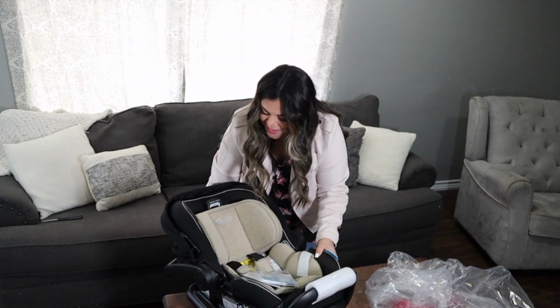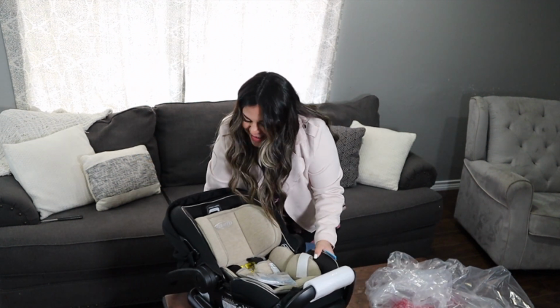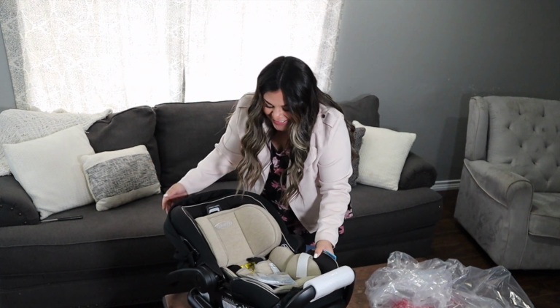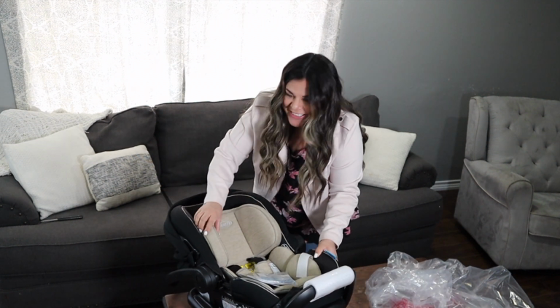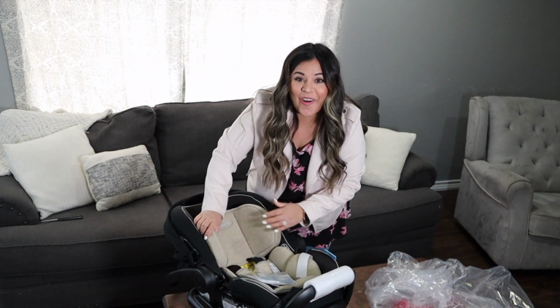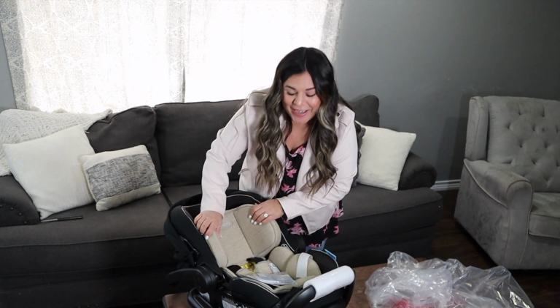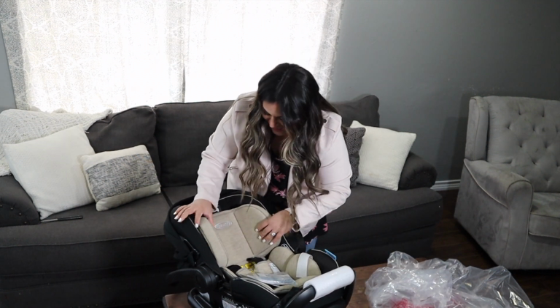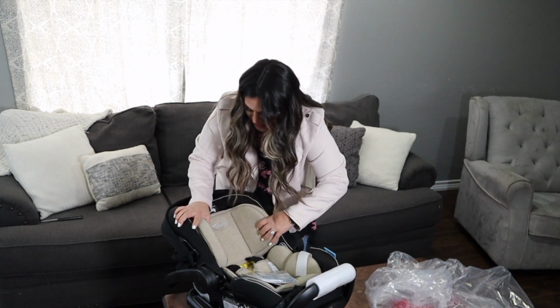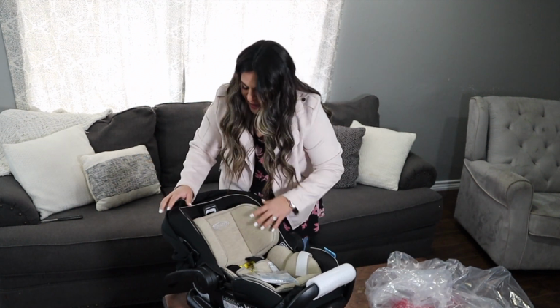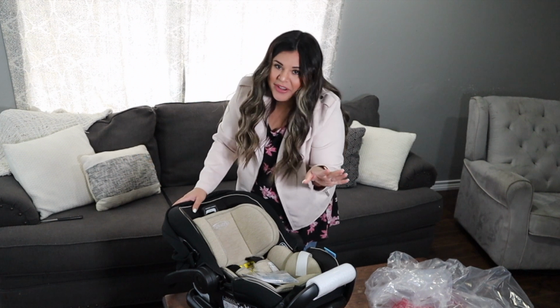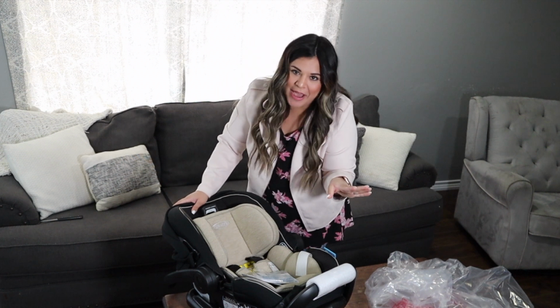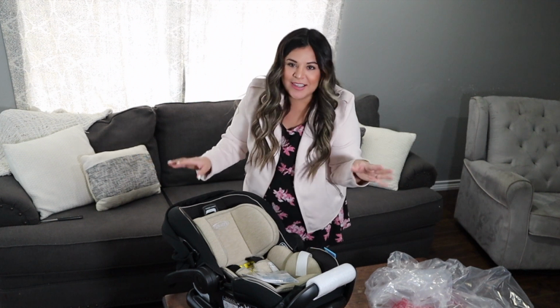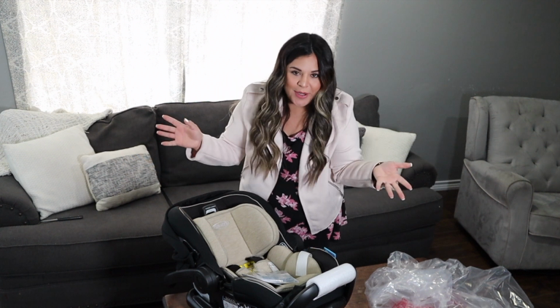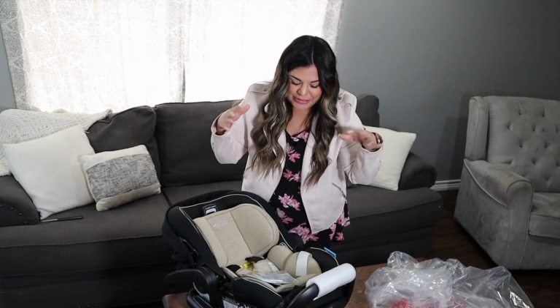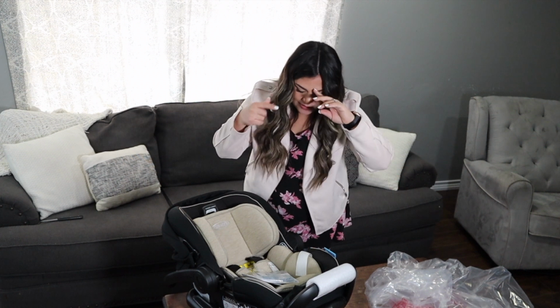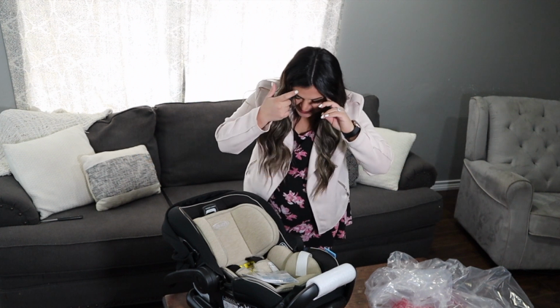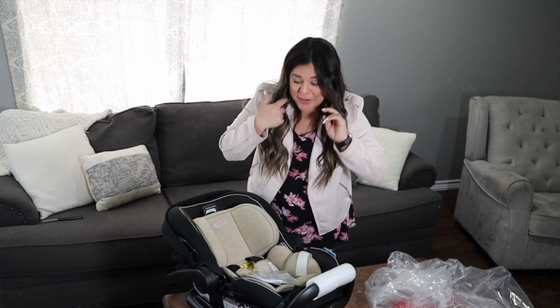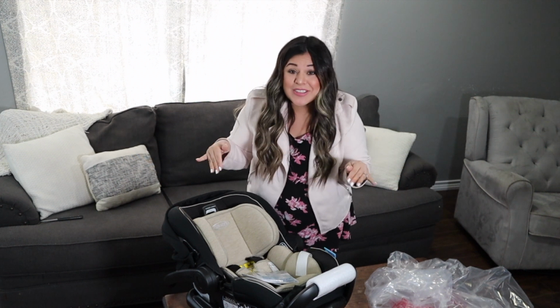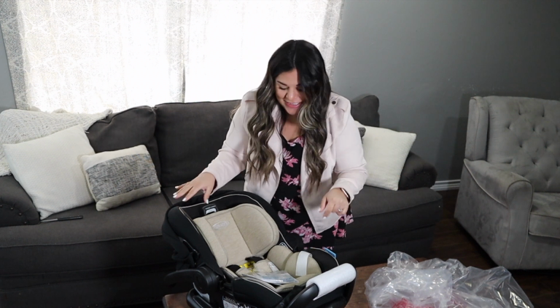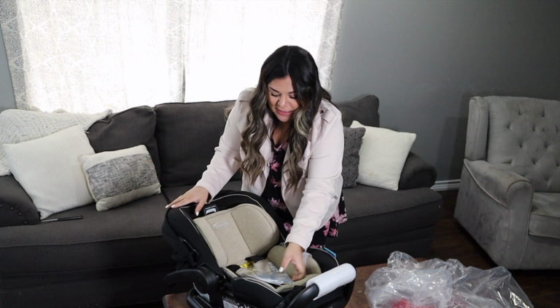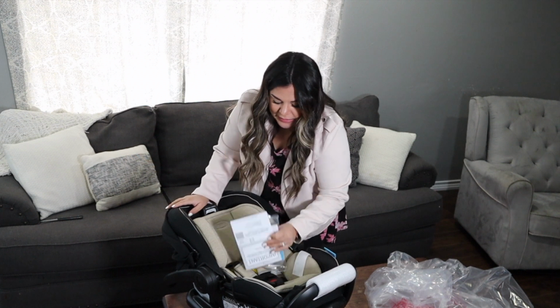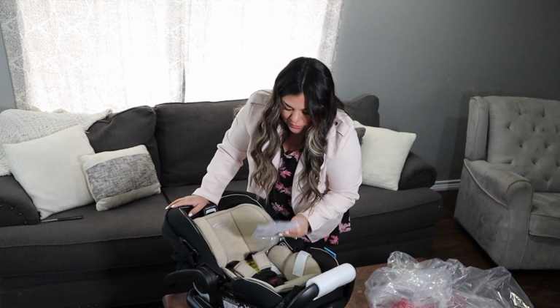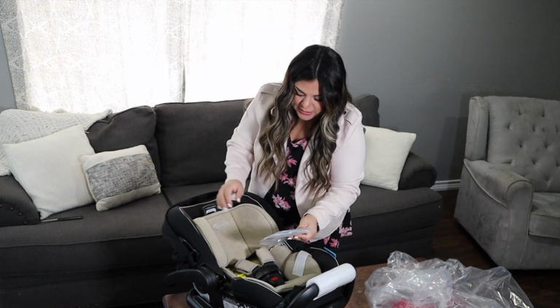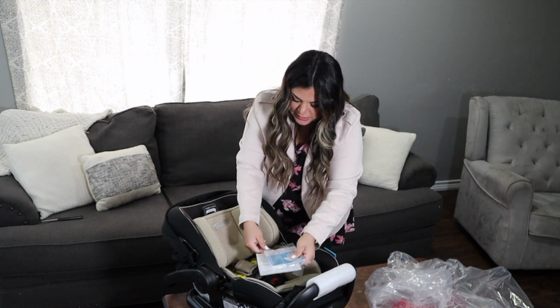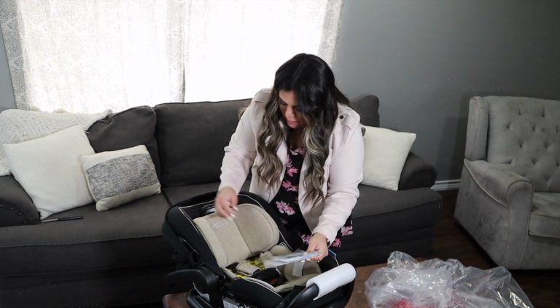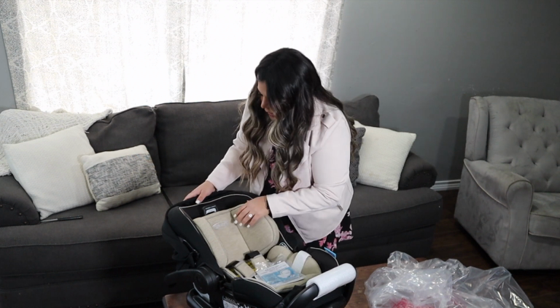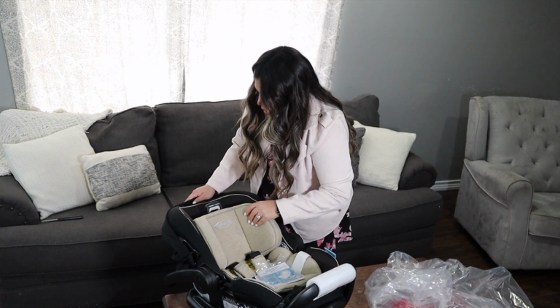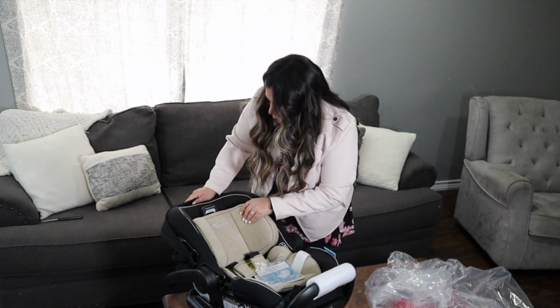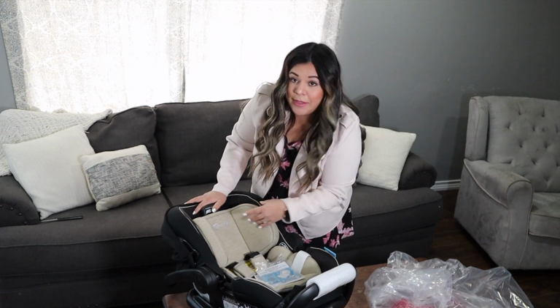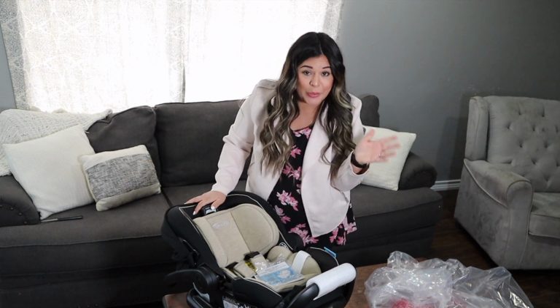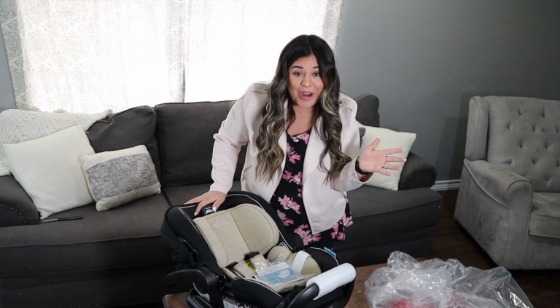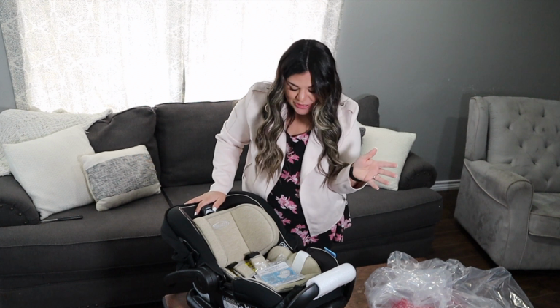Oh my gosh you guys, it's so pretty. I know it doesn't matter how pretty it looks or the colors, but y'all this is gorgeous — I love the color. I'm going to go grab some scissors to cut the packaging.